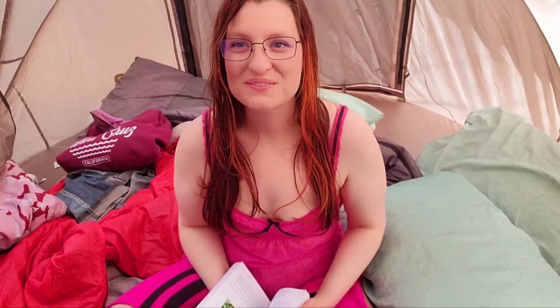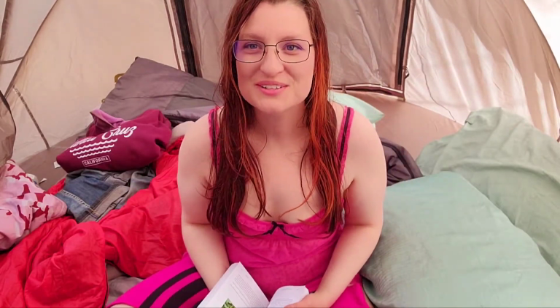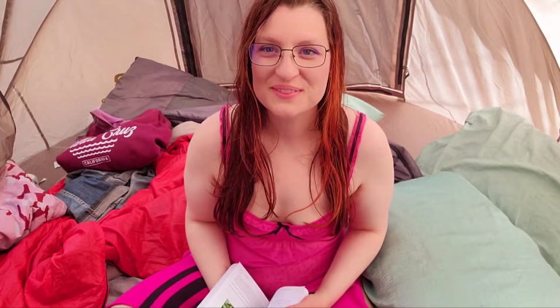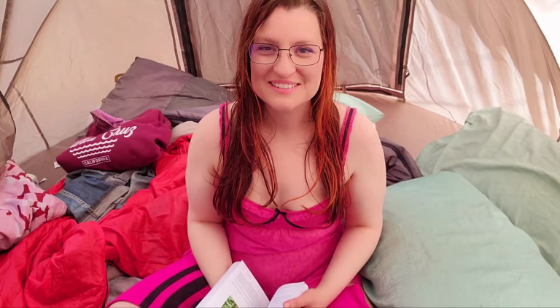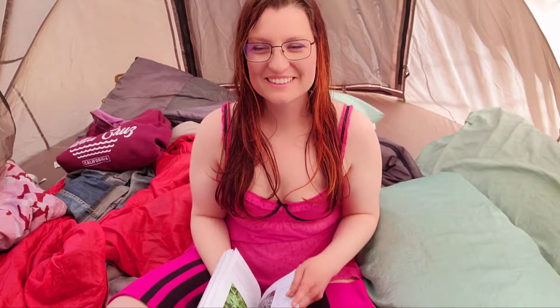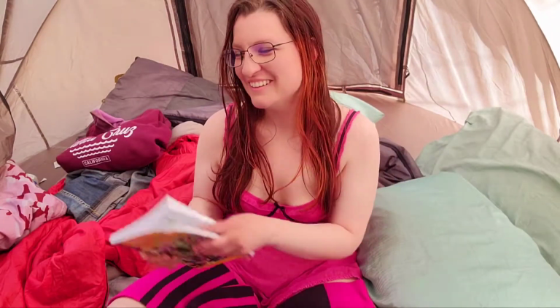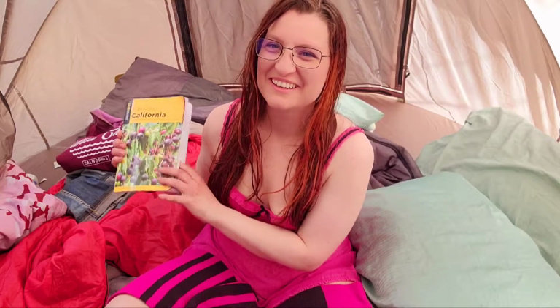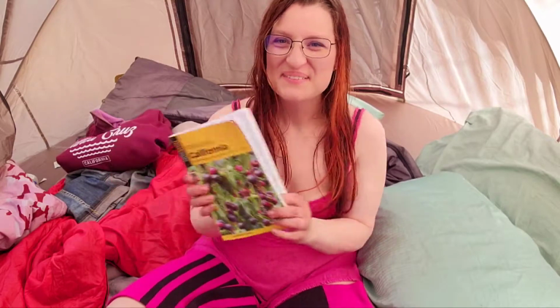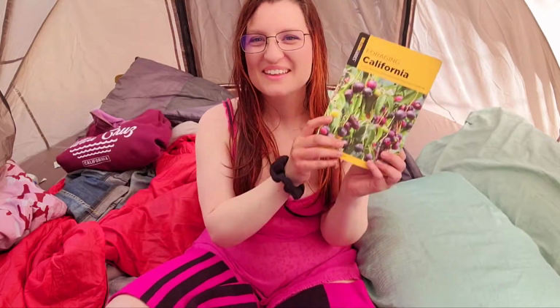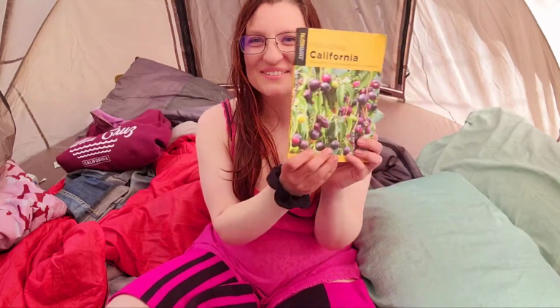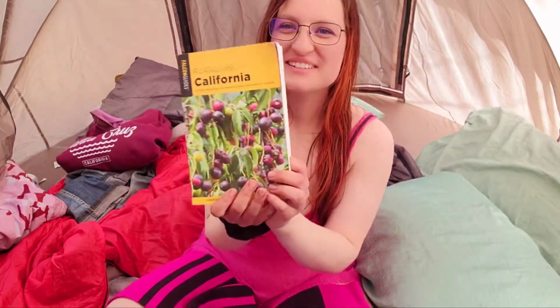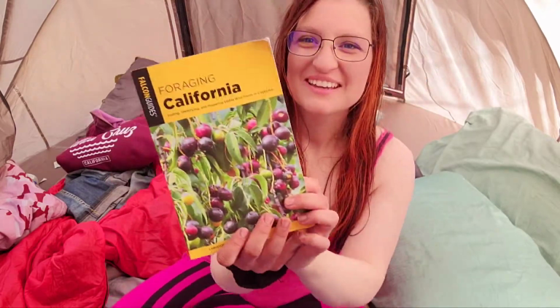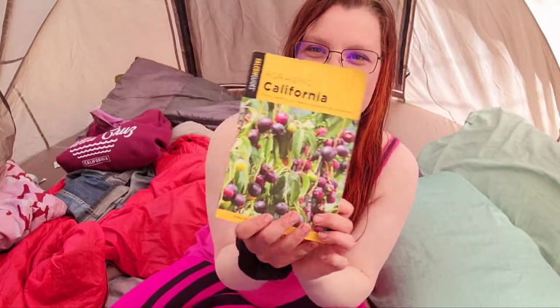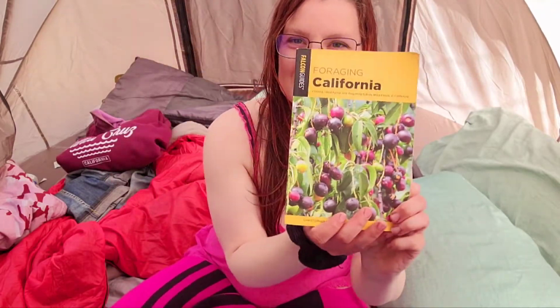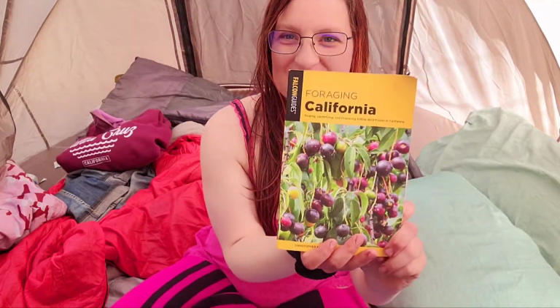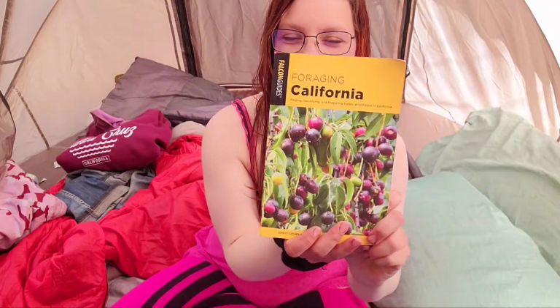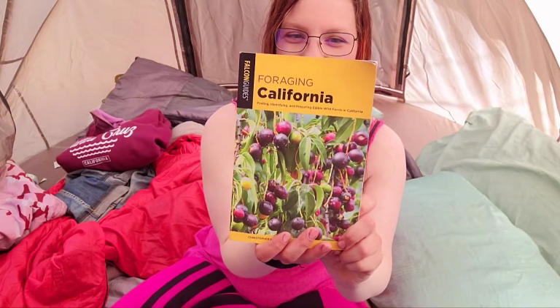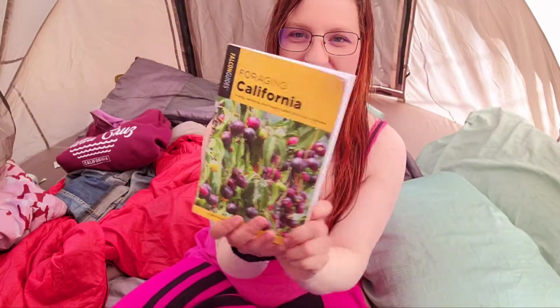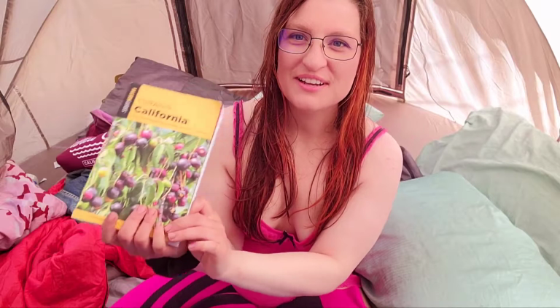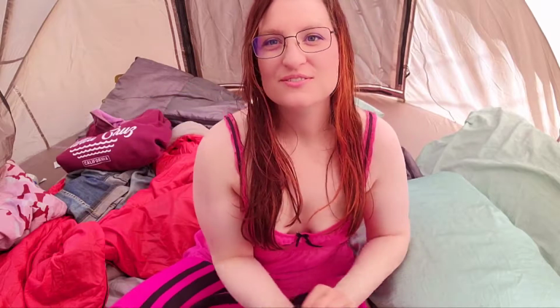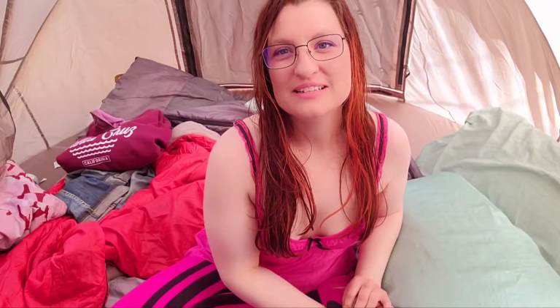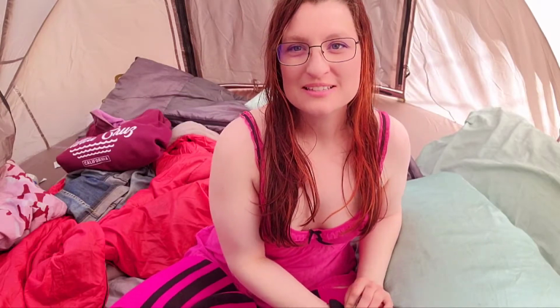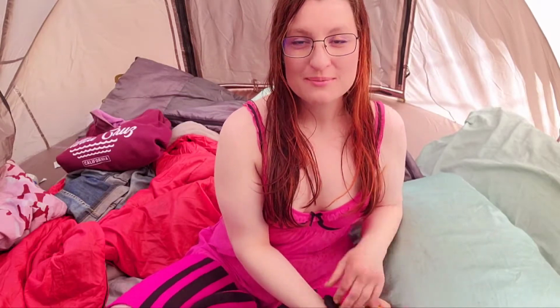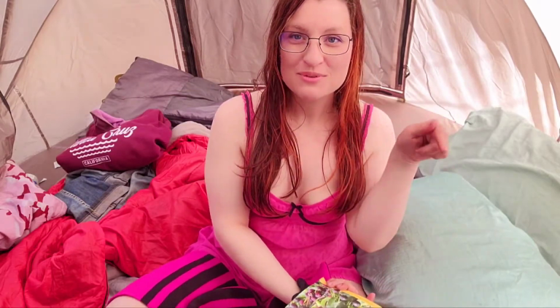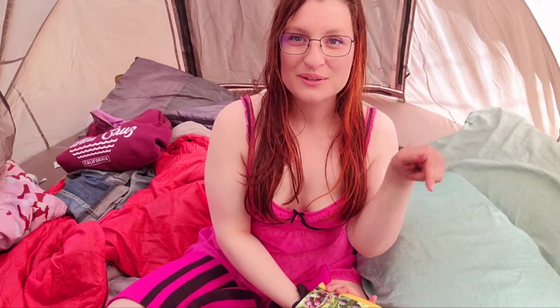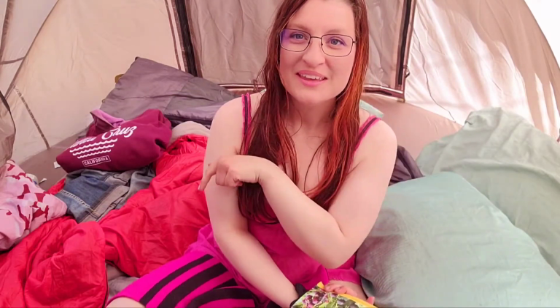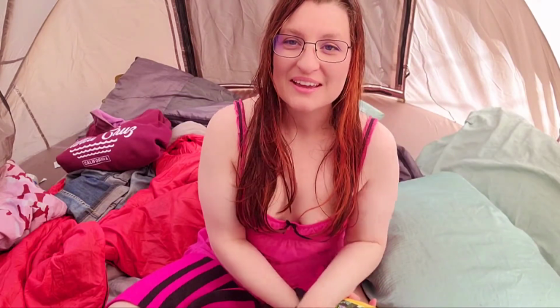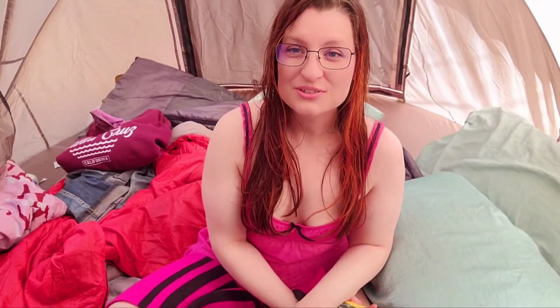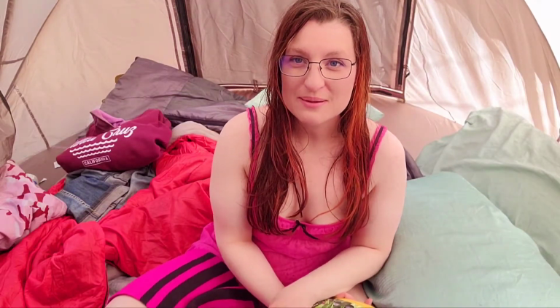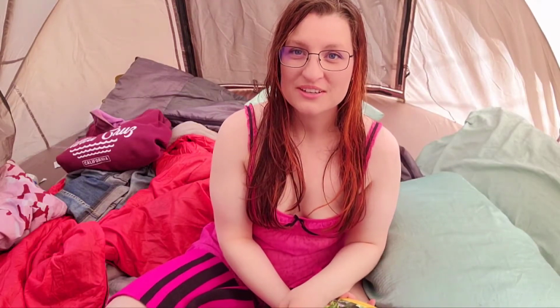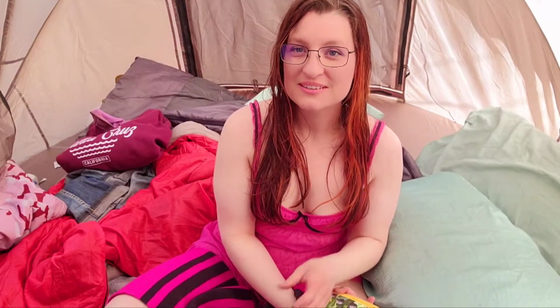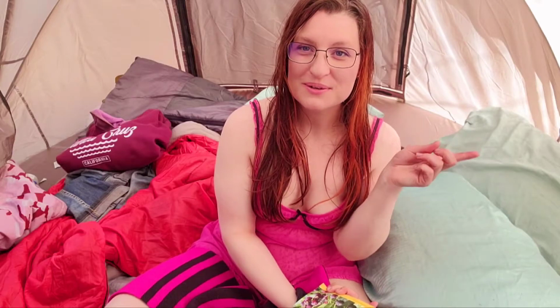Thanks for watching. This is the book I'm reading — Forage in California. Don't forget to like and subscribe, comment down below, and also check out my Patreon. Thanks for watching.